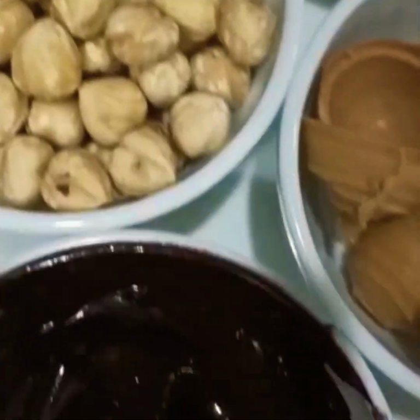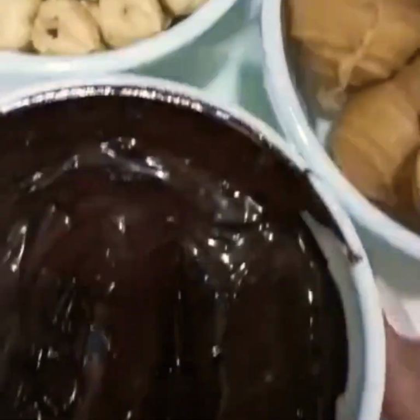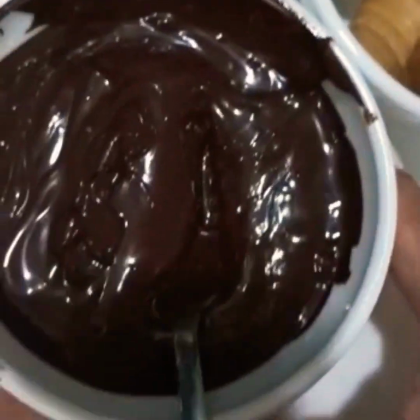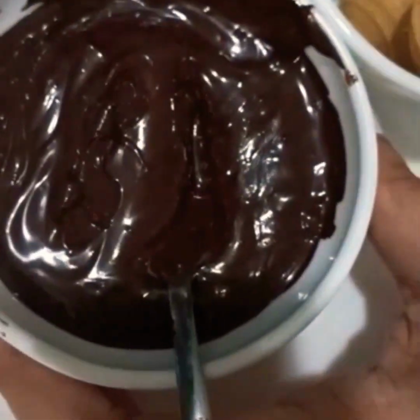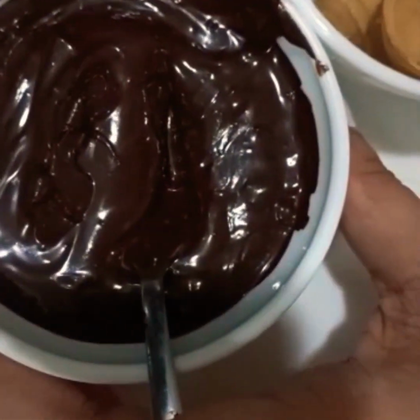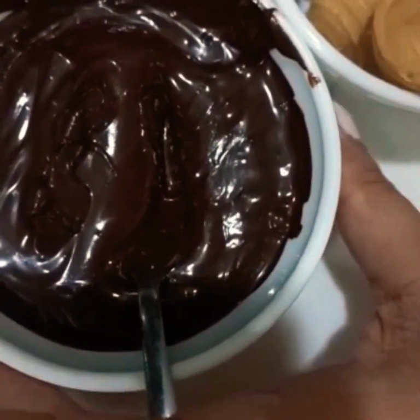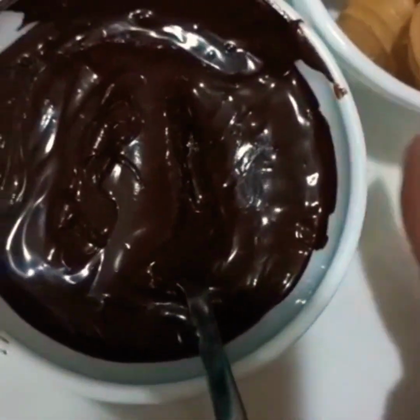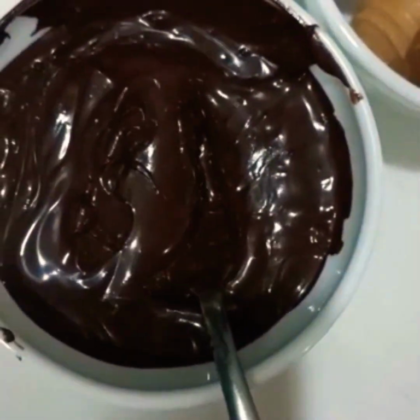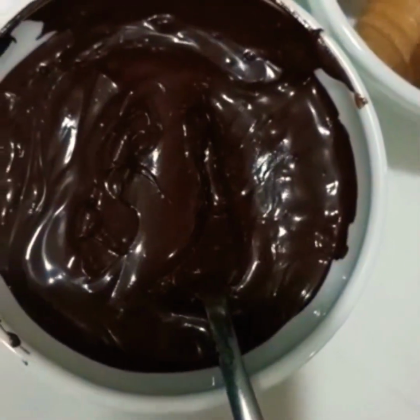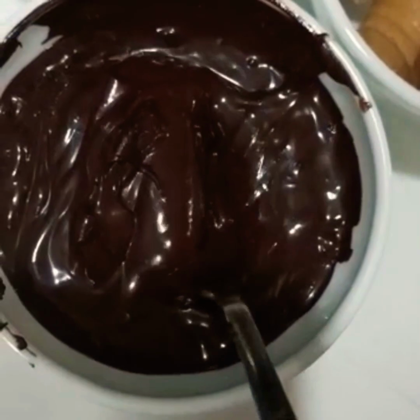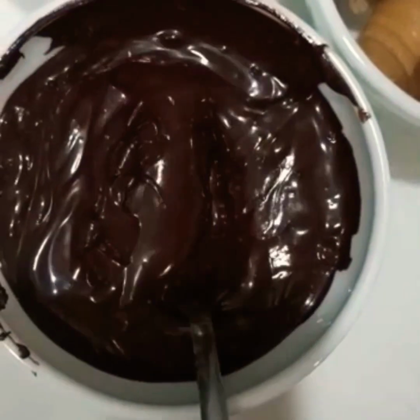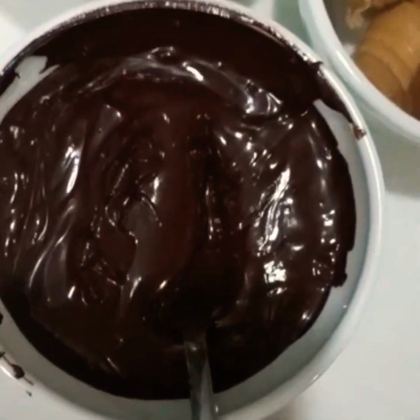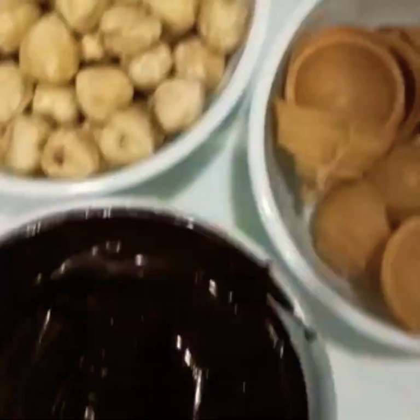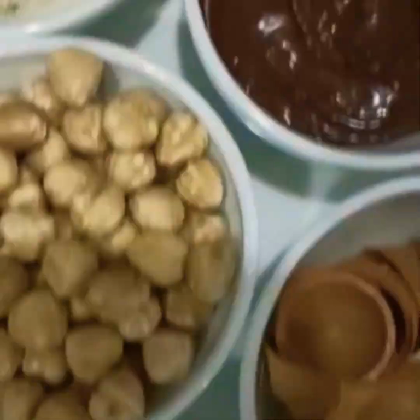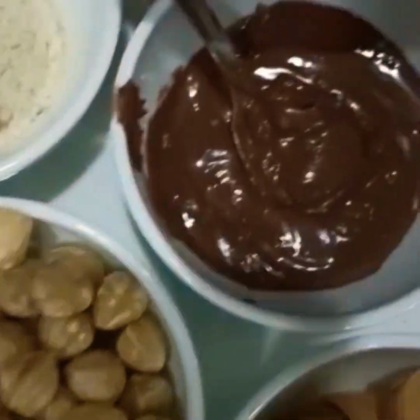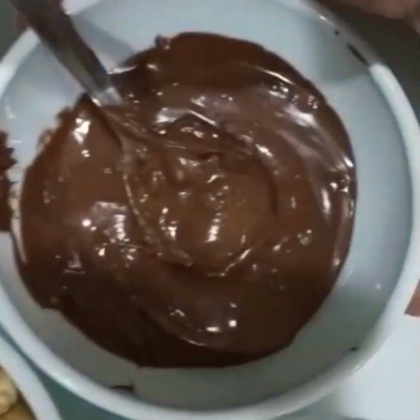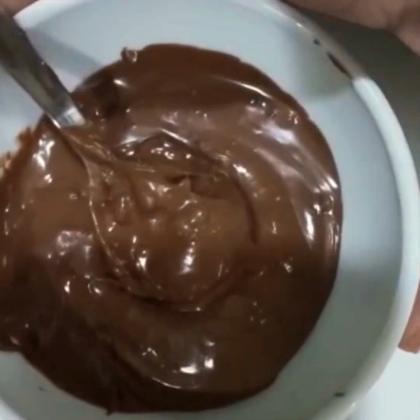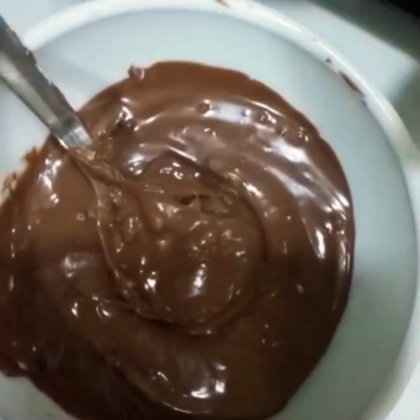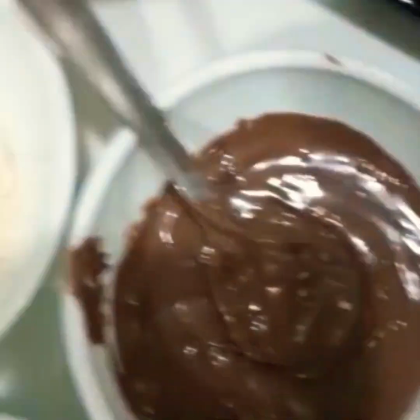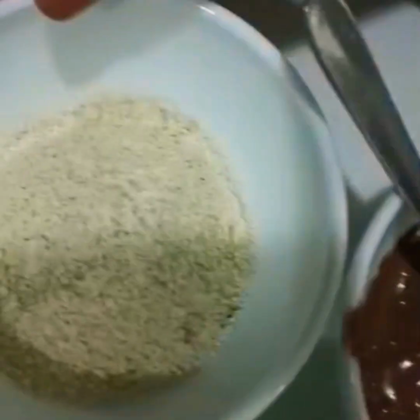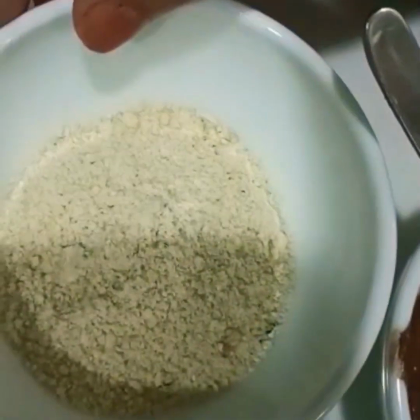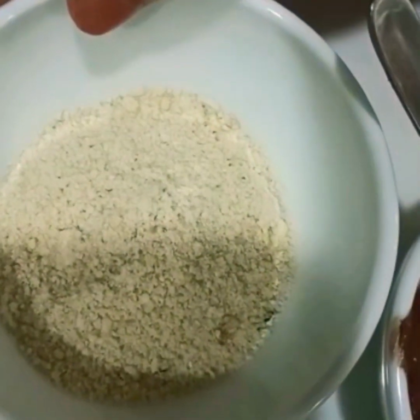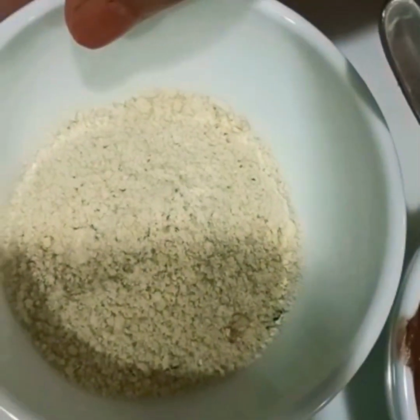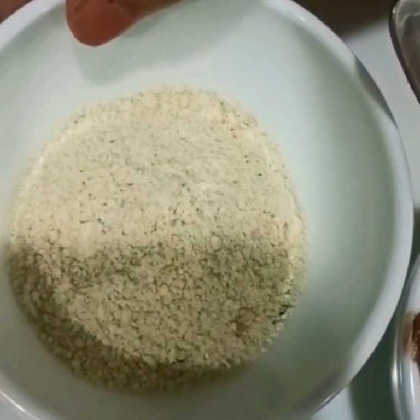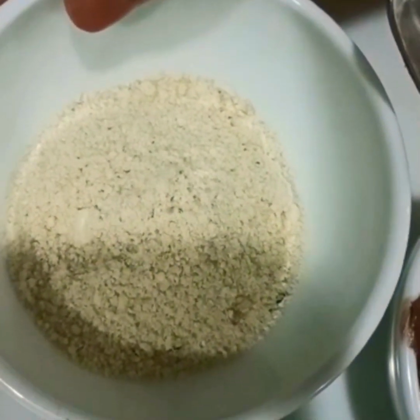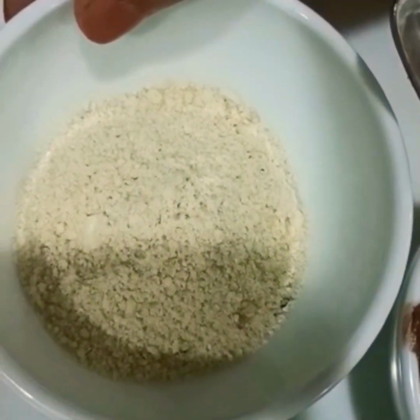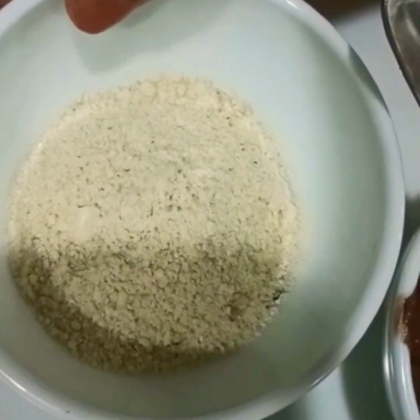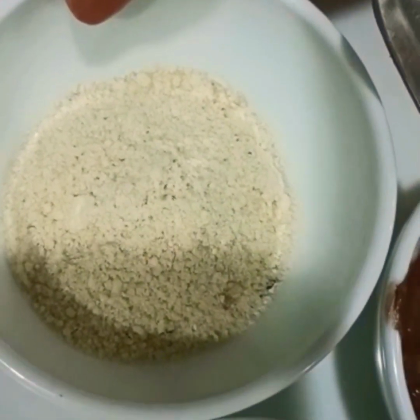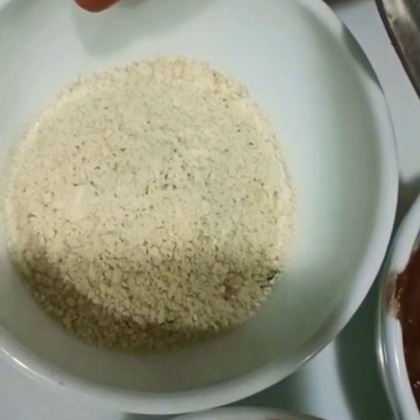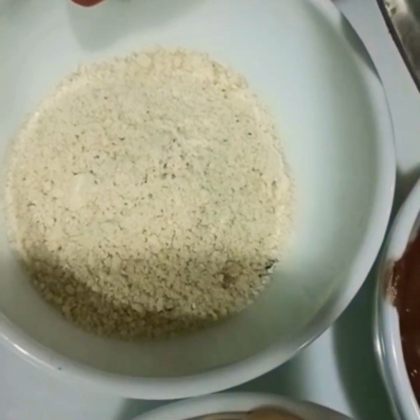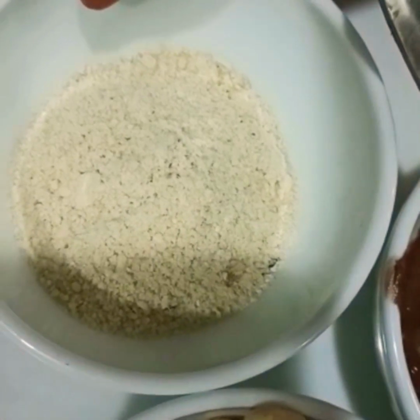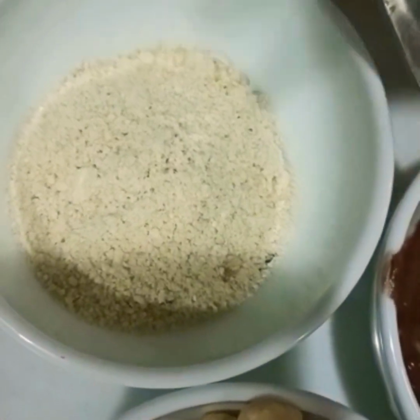This is our dark chocolate compound — we have melted it. This is our Nutella. And this is our crushed almond and hazelnut.